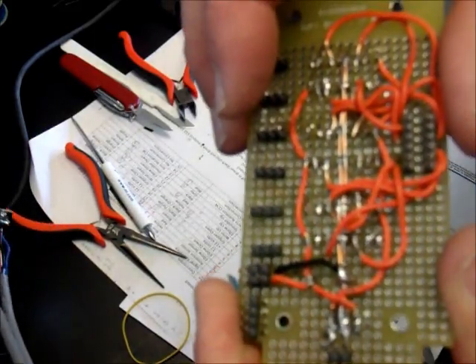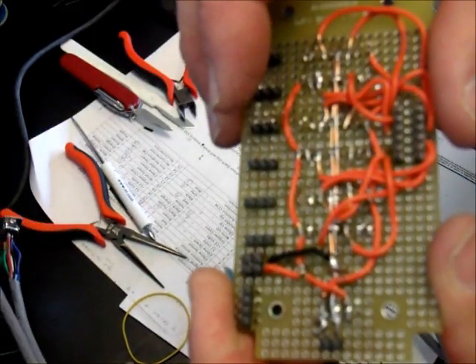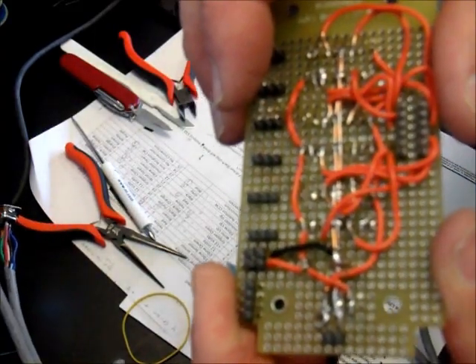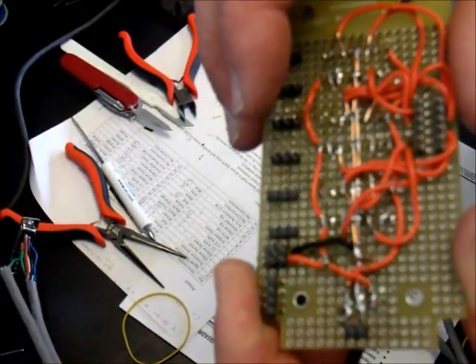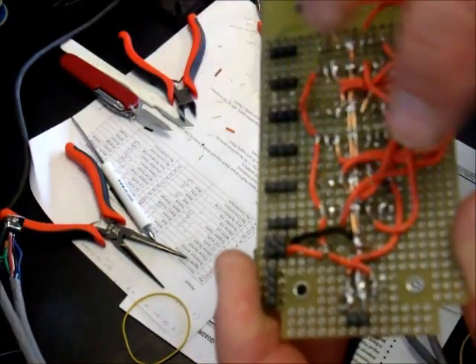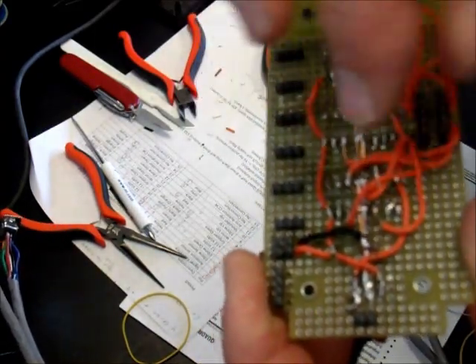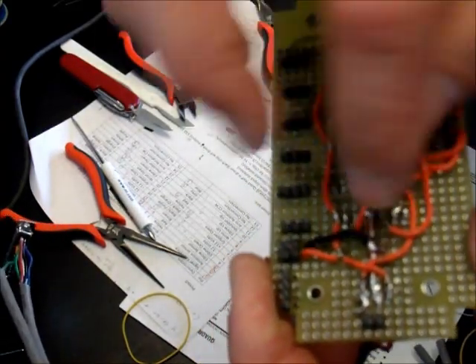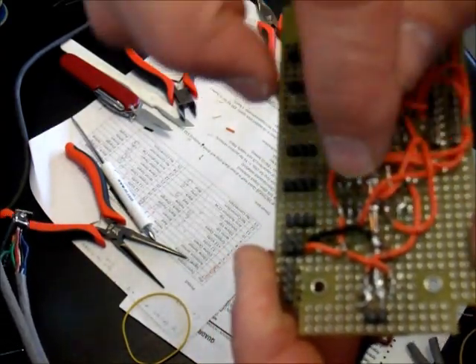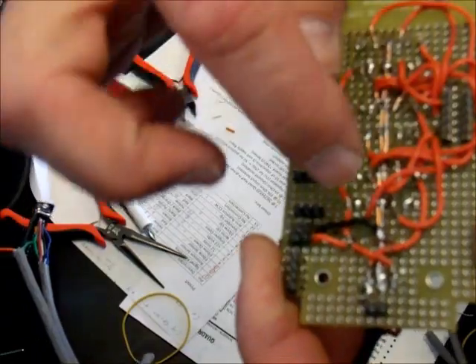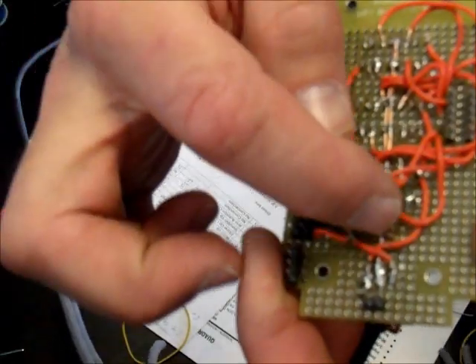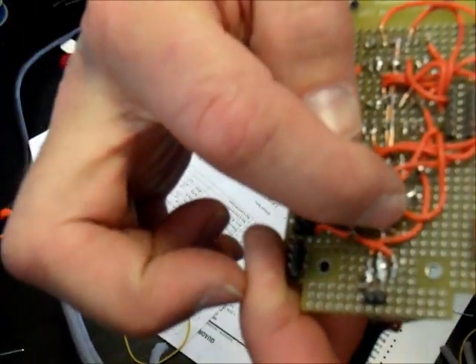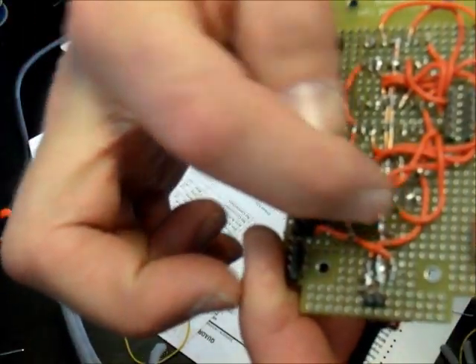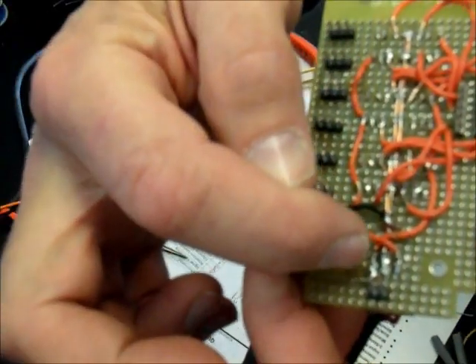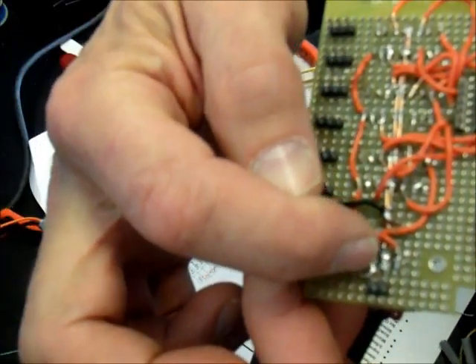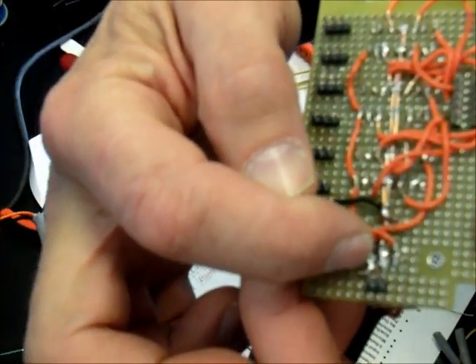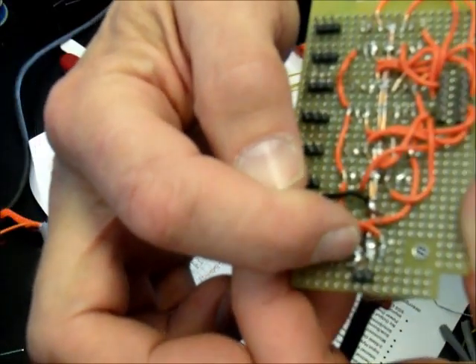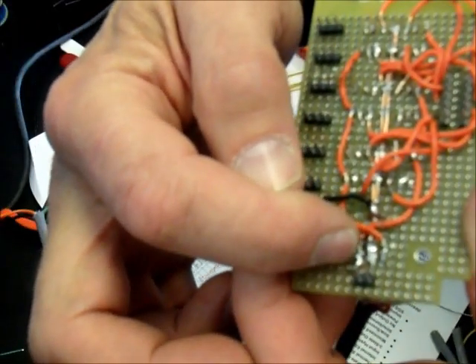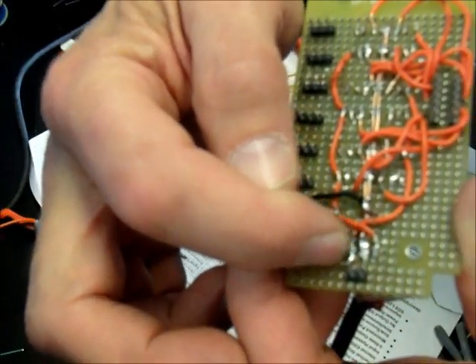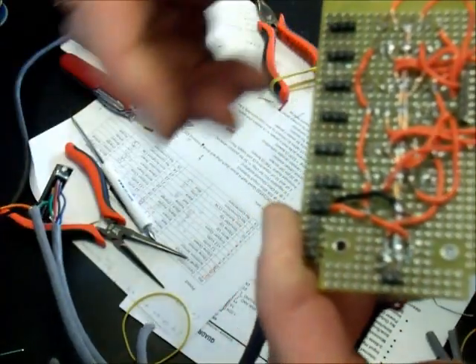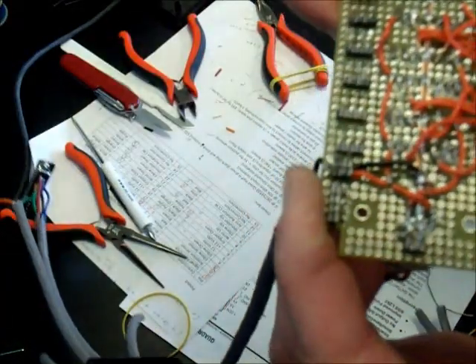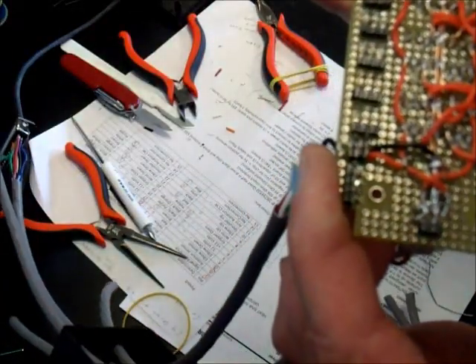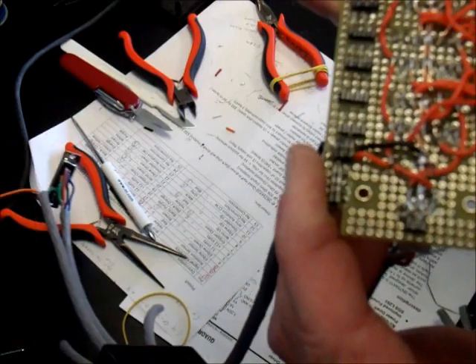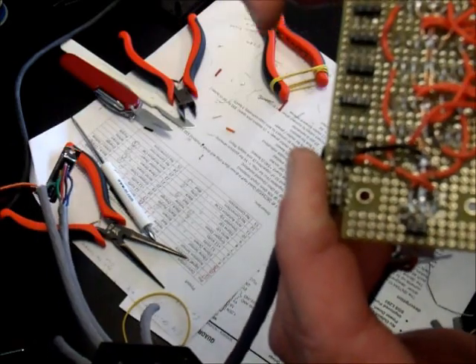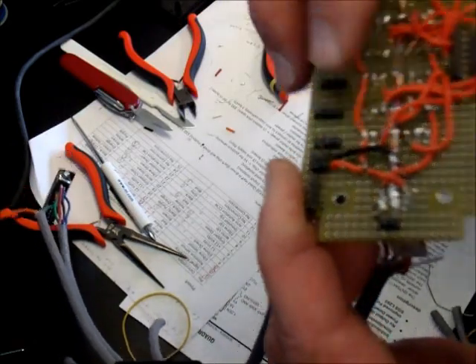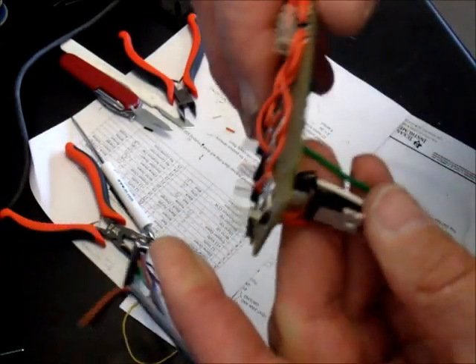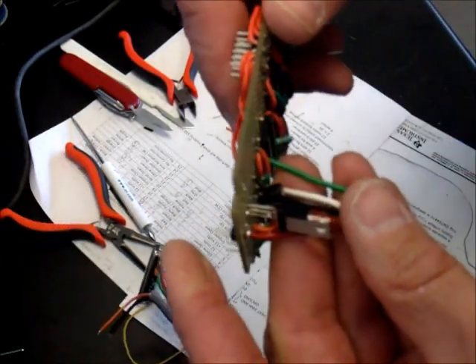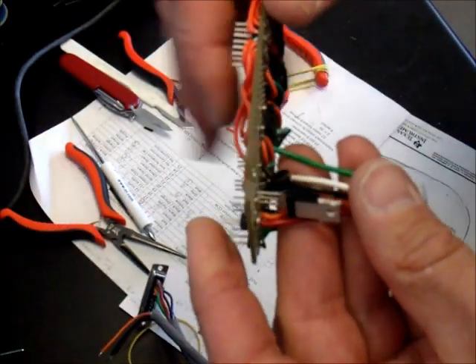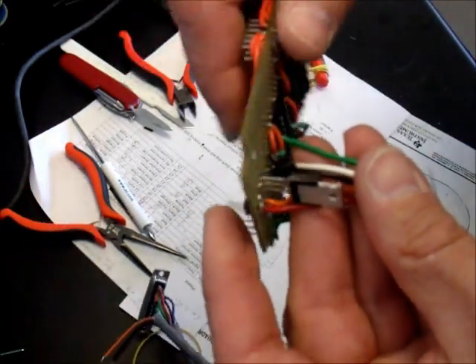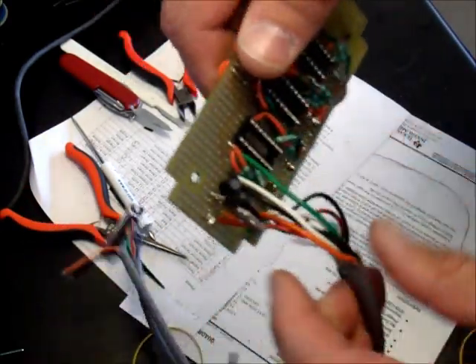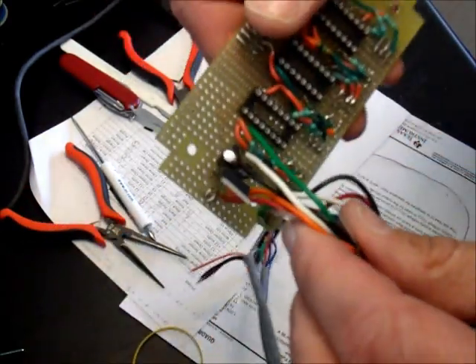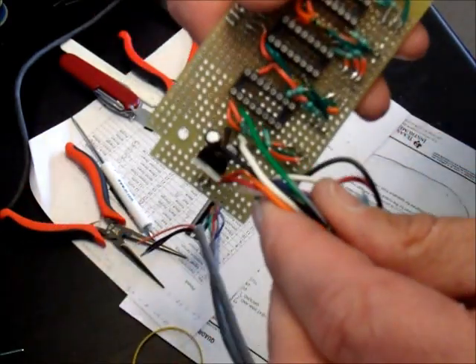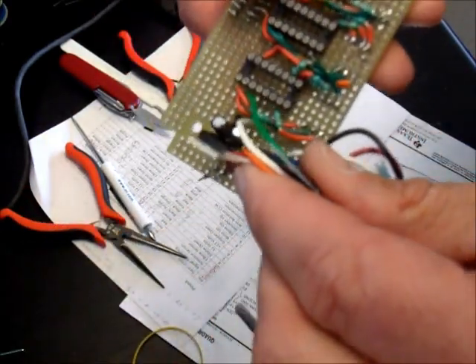A little difficult to see, but there it is. I did the same thing here with the ground wires; the 12-volt power wires are going there, and so on. So I'm just plugging these wires into the board.